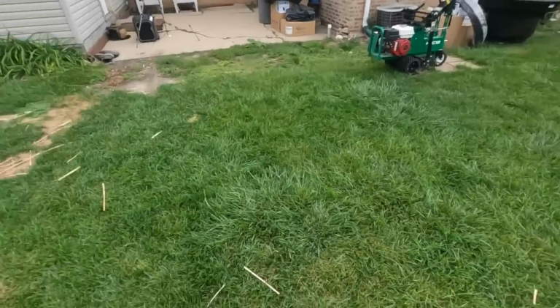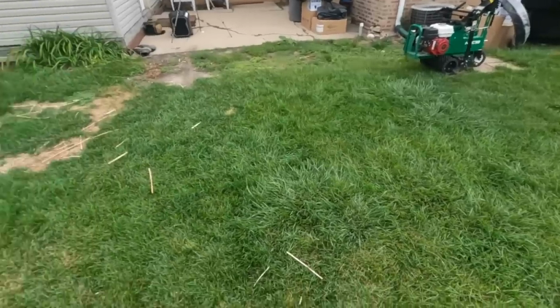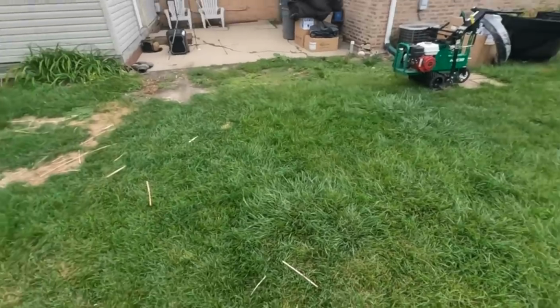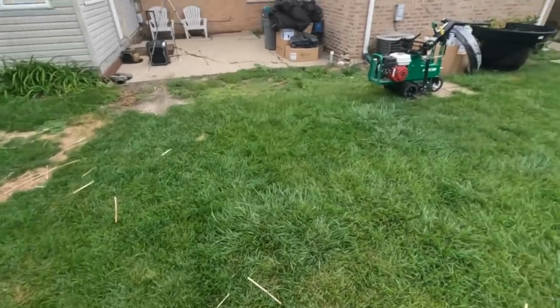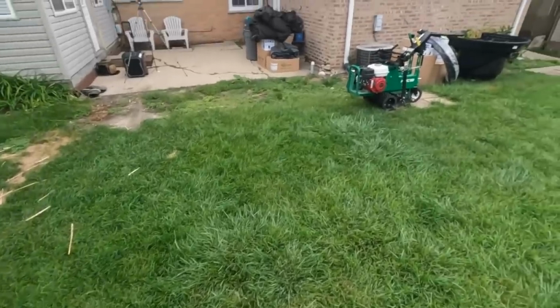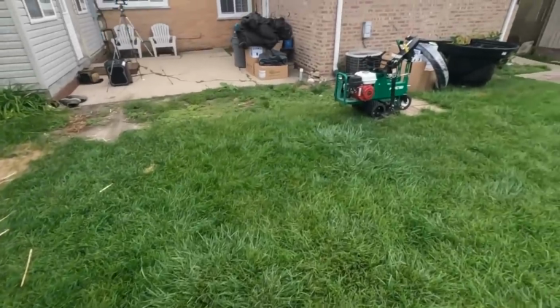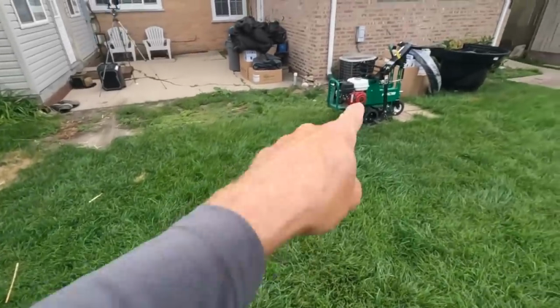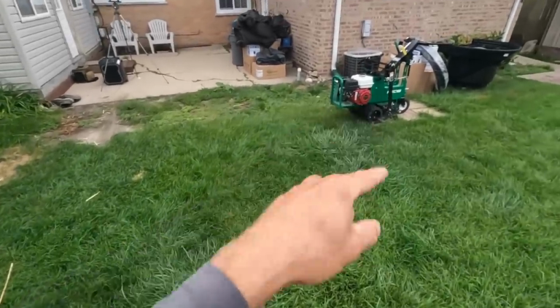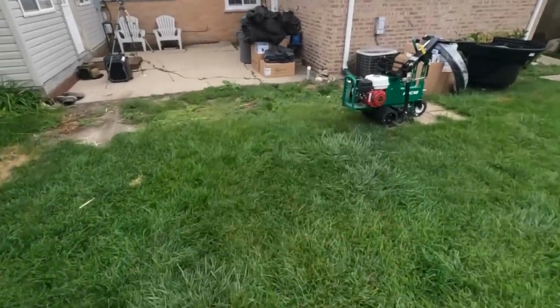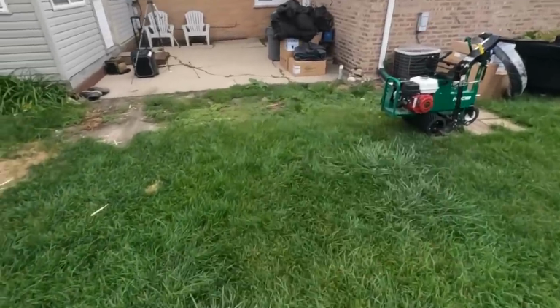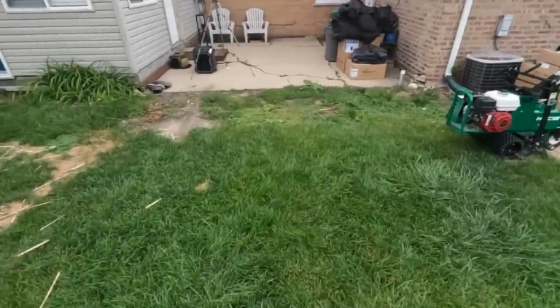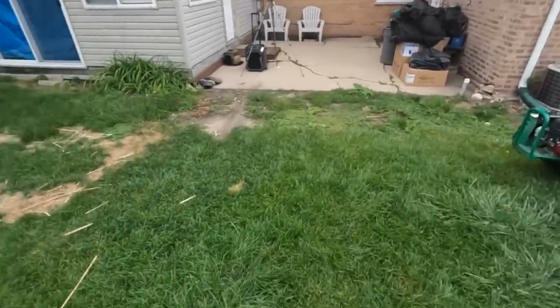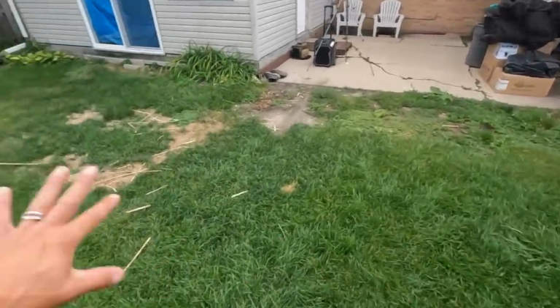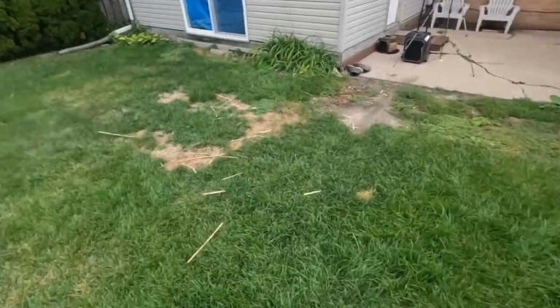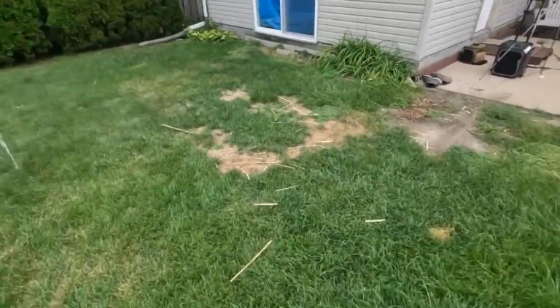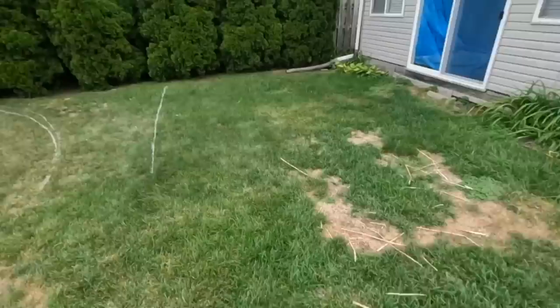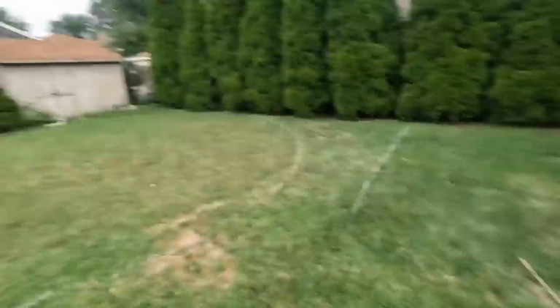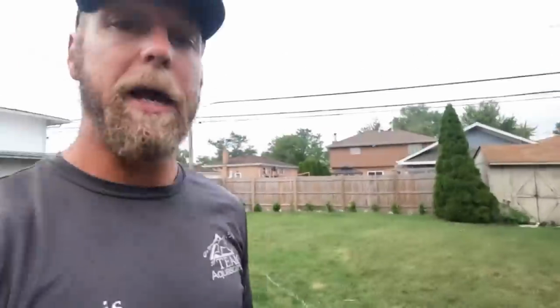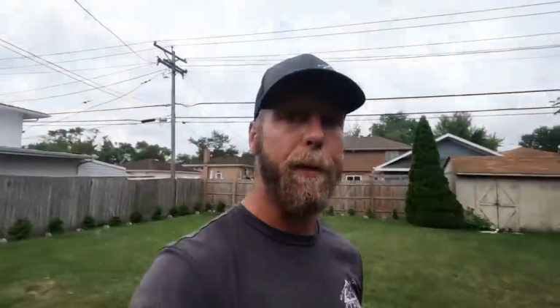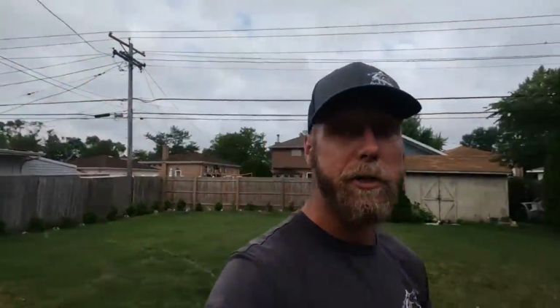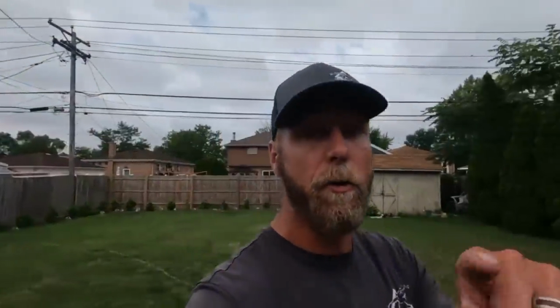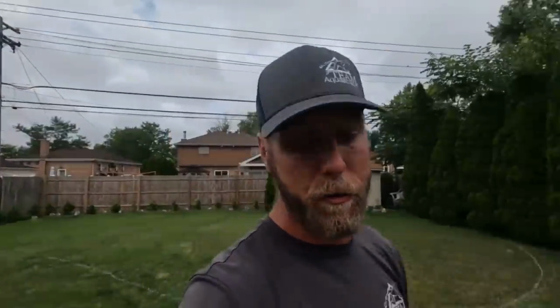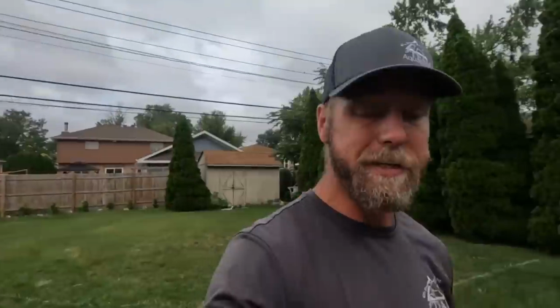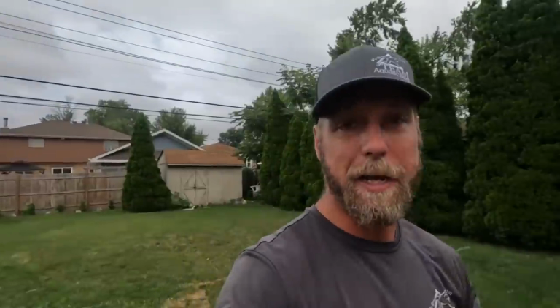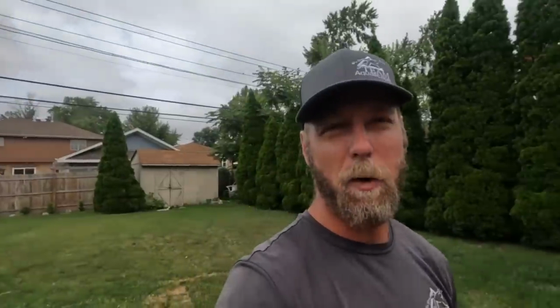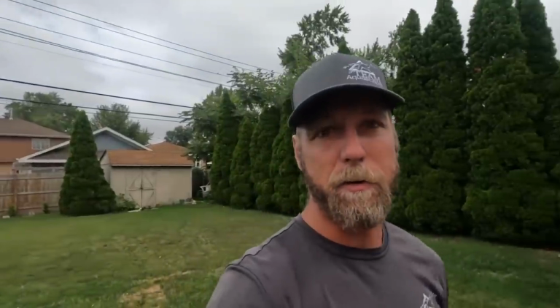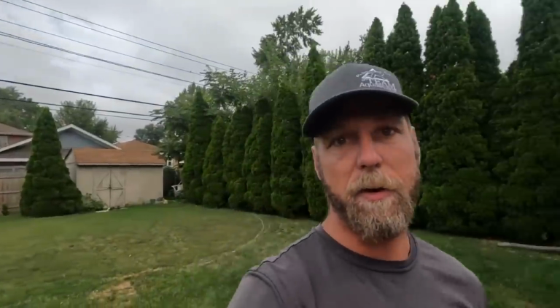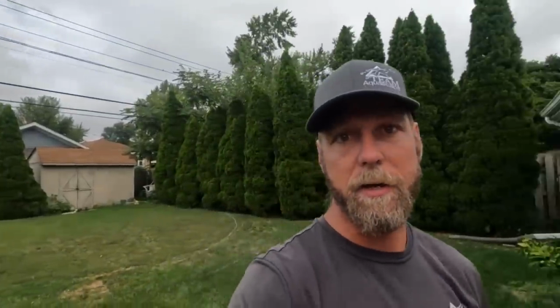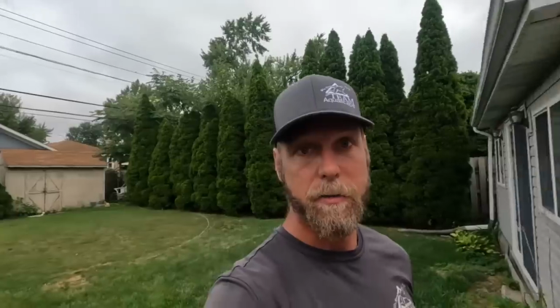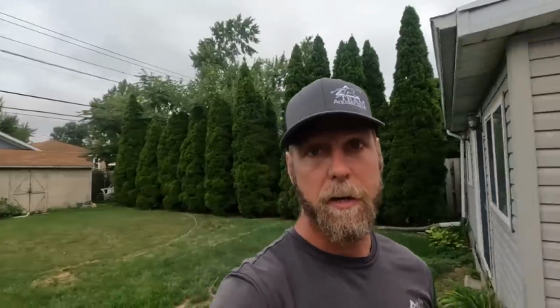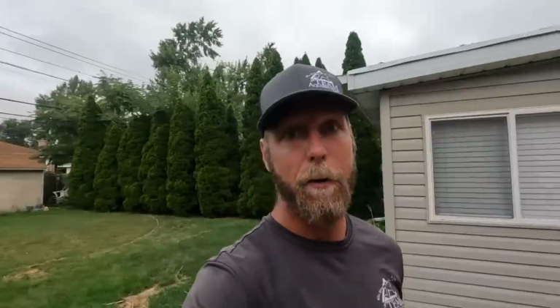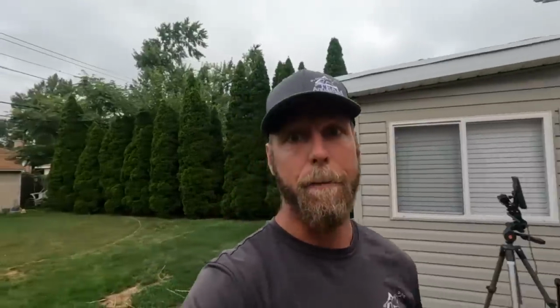First things first — you can see we've got the sod cutter out. We need to get this whole area cleared out so that we can lay out the pond and show you the design and walk through that with you guys. Ready? I know I am.